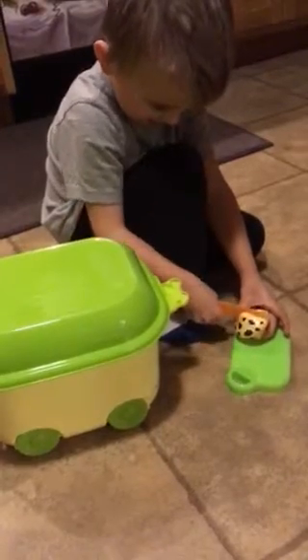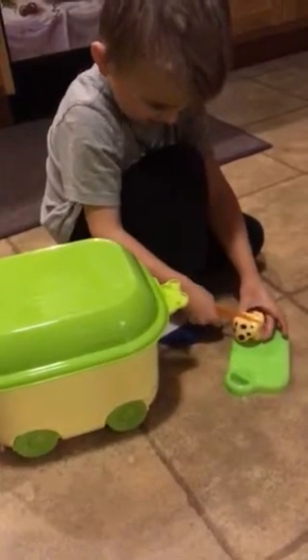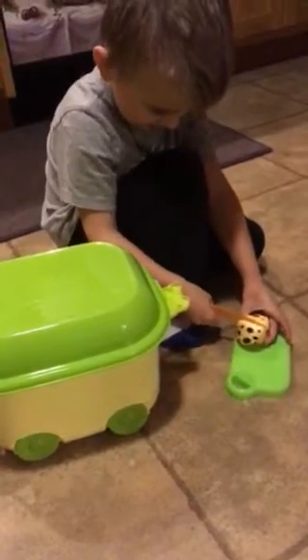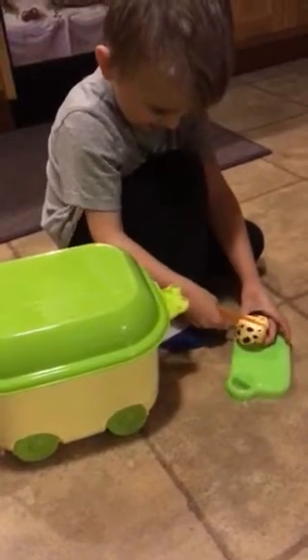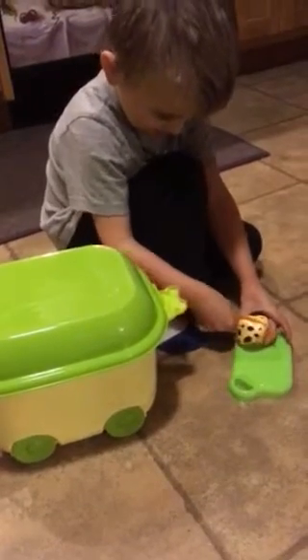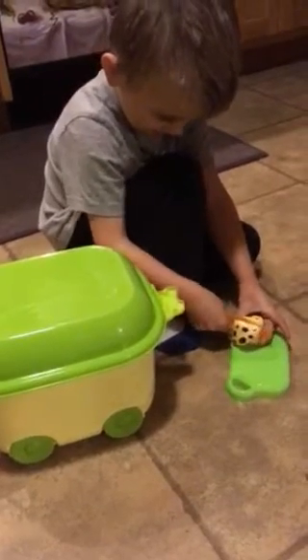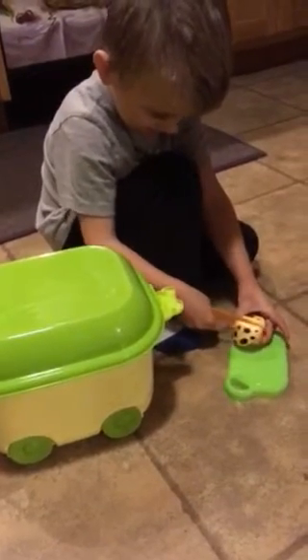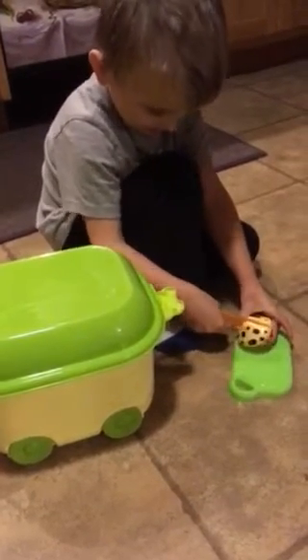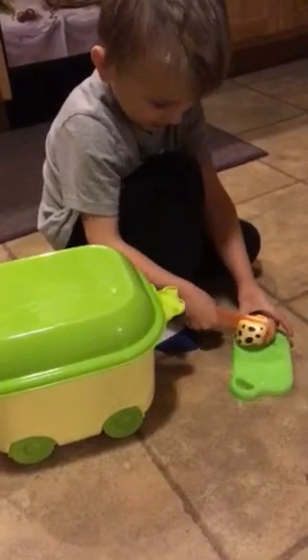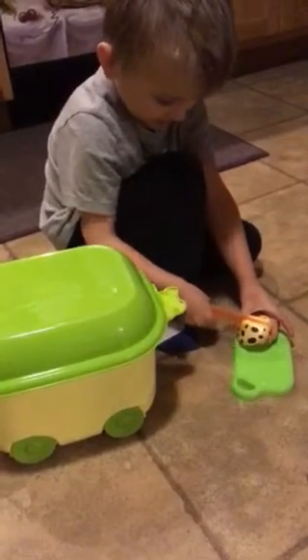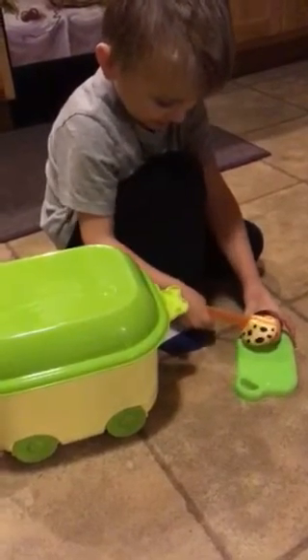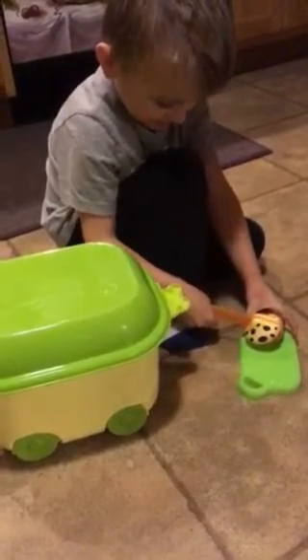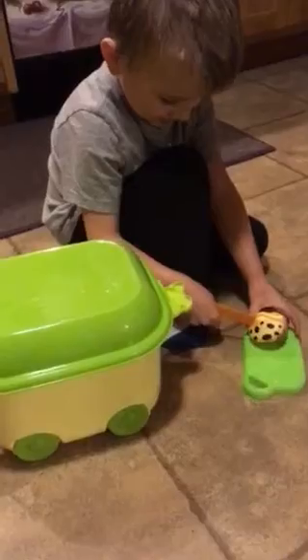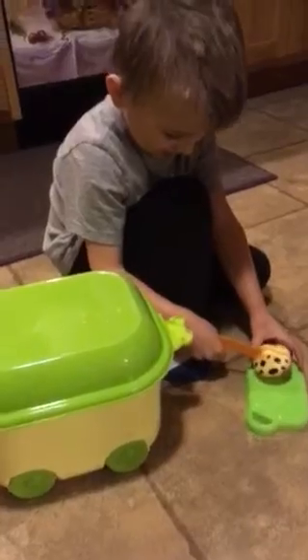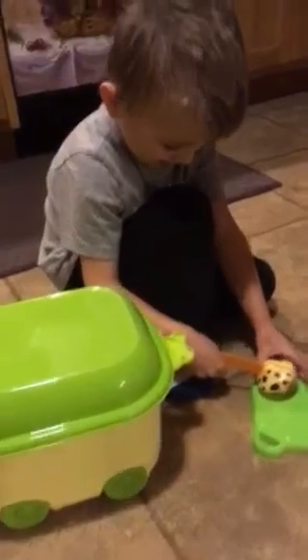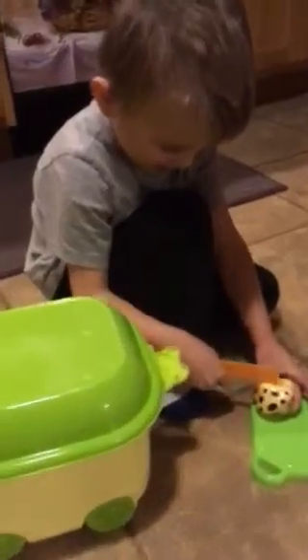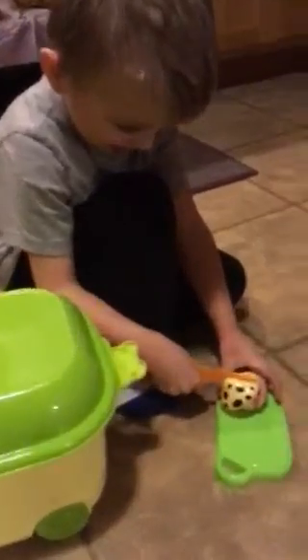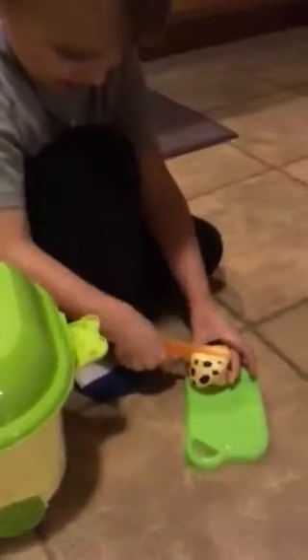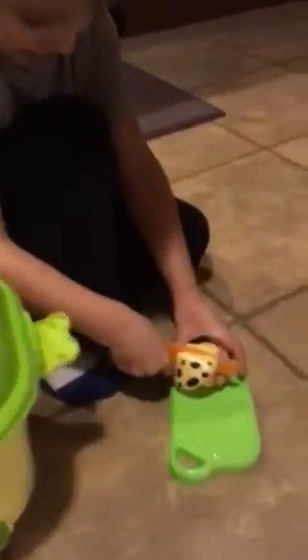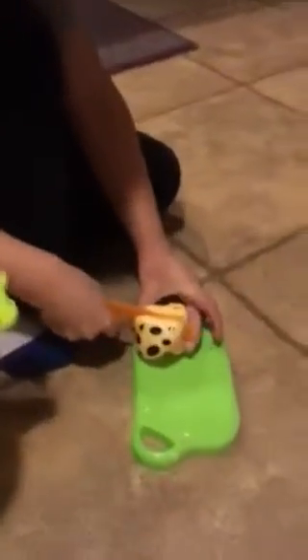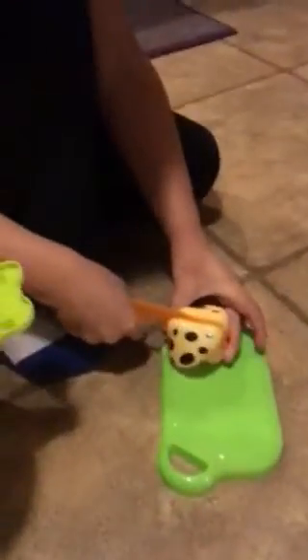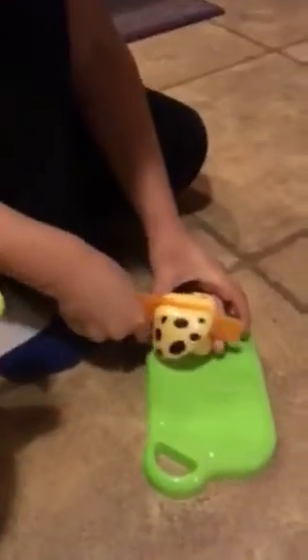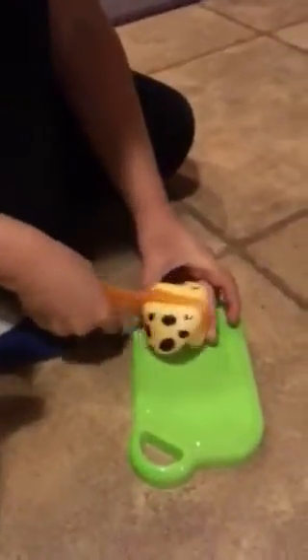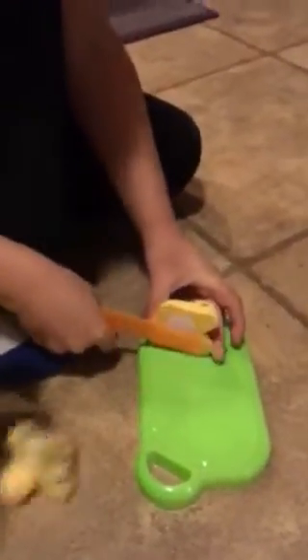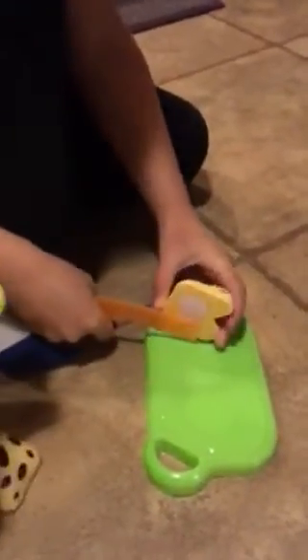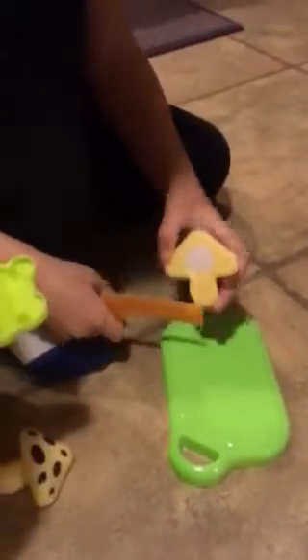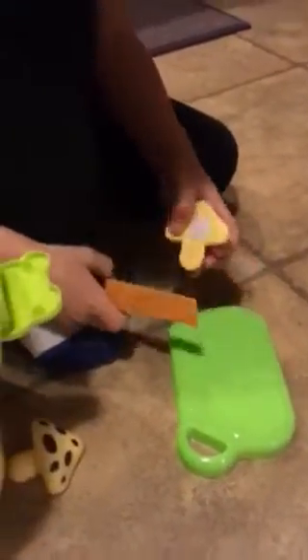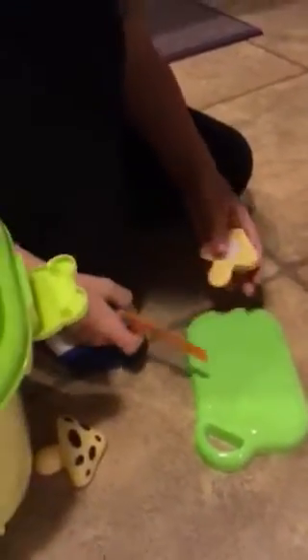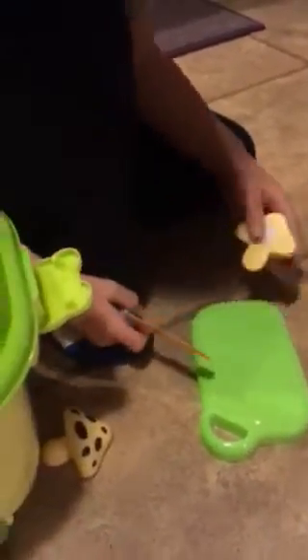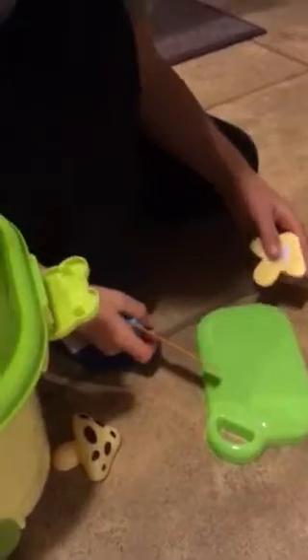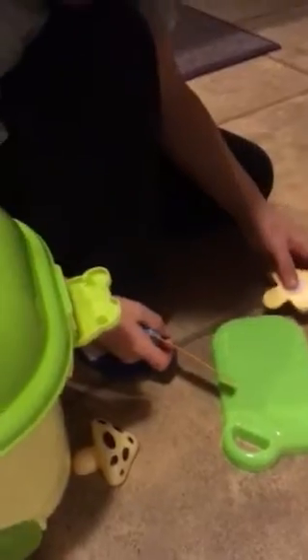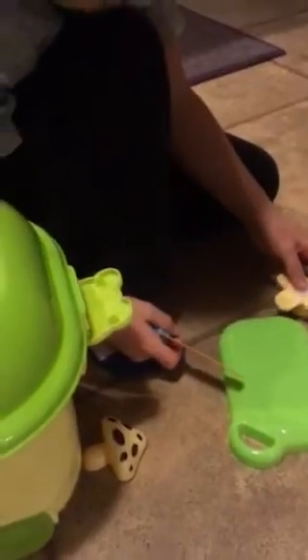Here we have the Finerica playset, and it has food that they can cut. Andrew is cutting on the cutting board and he cut his mushroom in half.